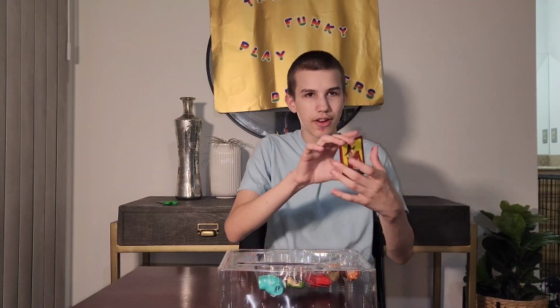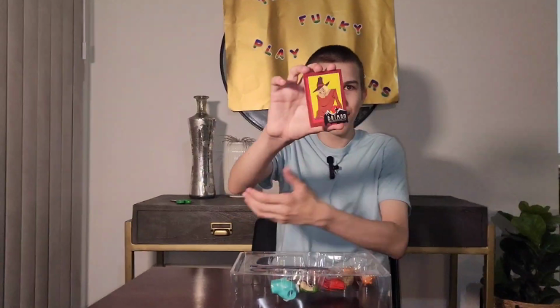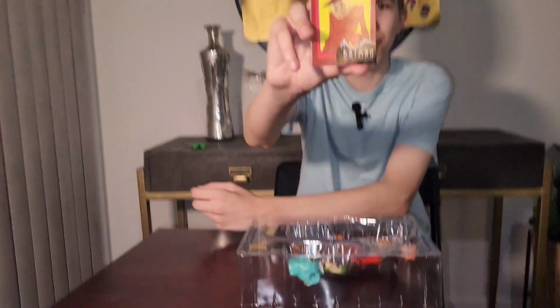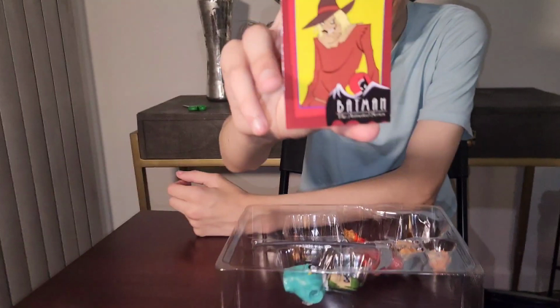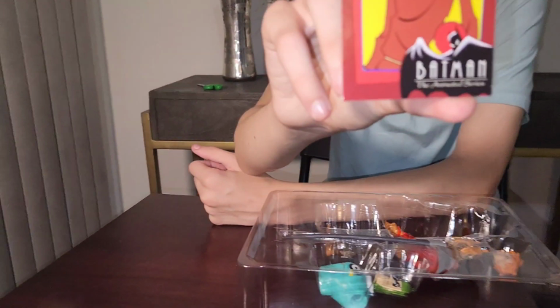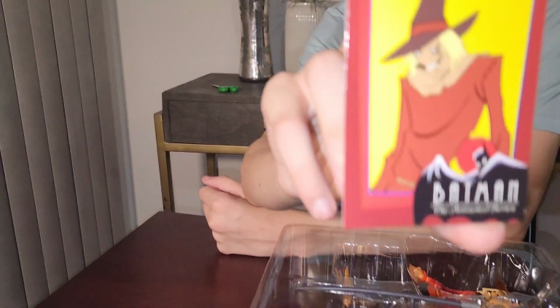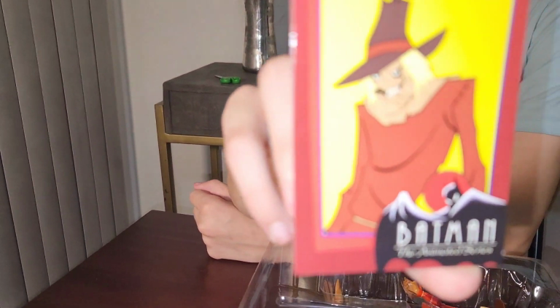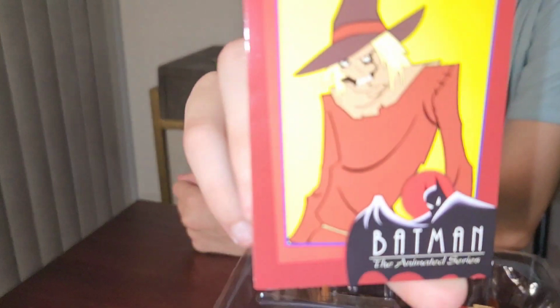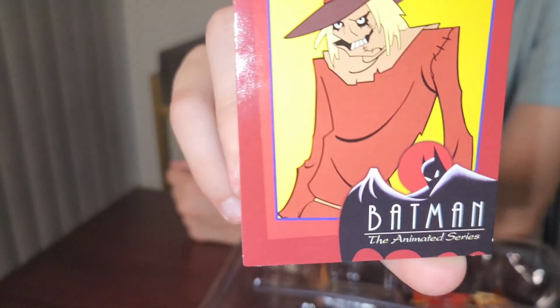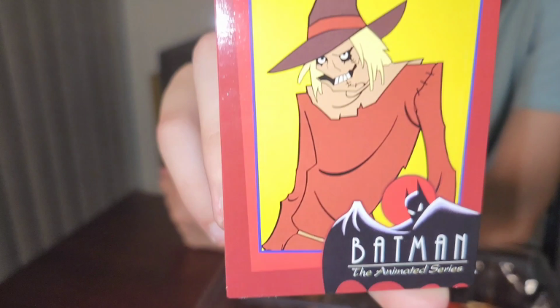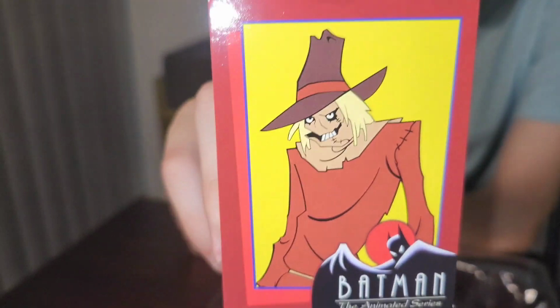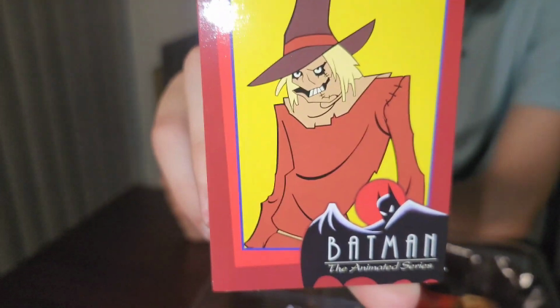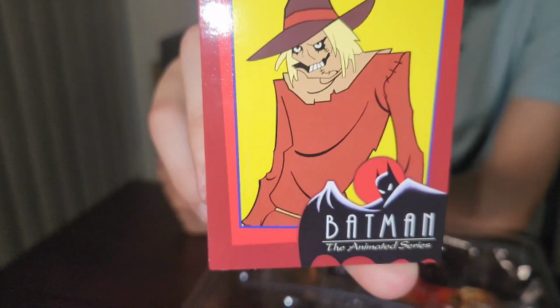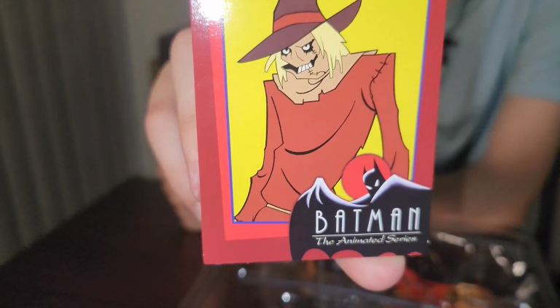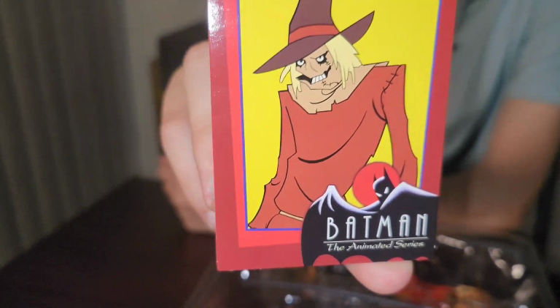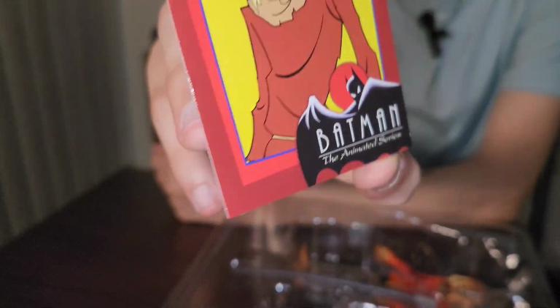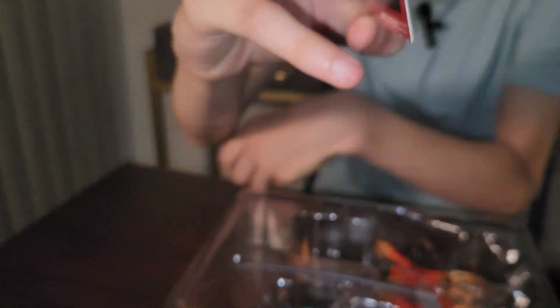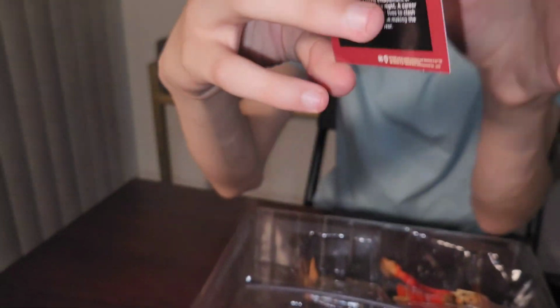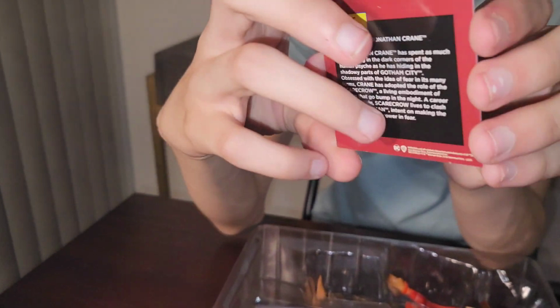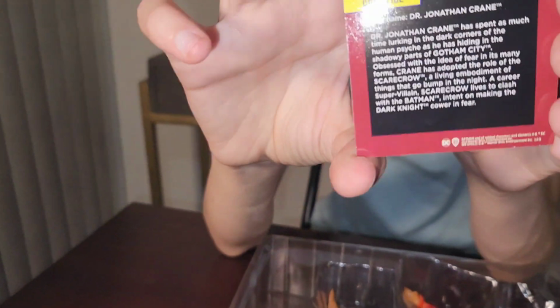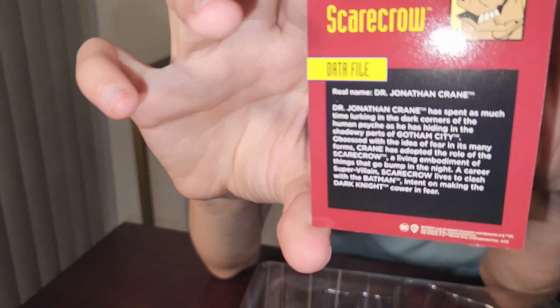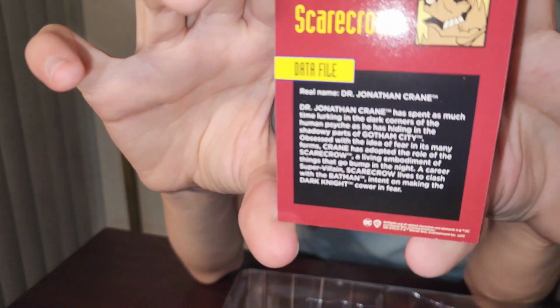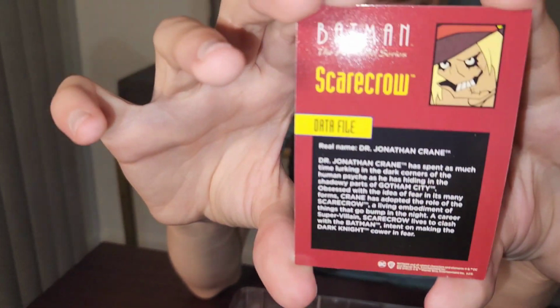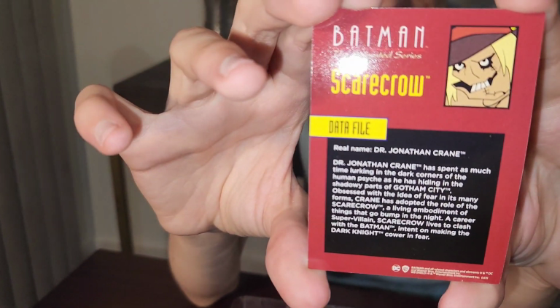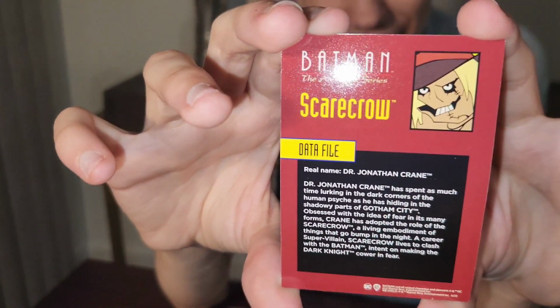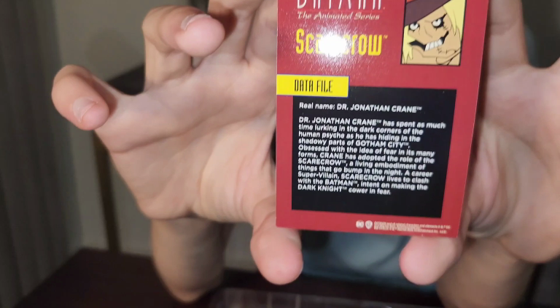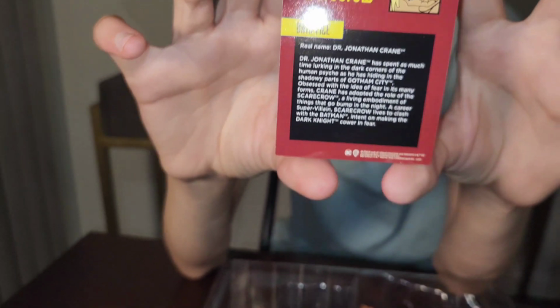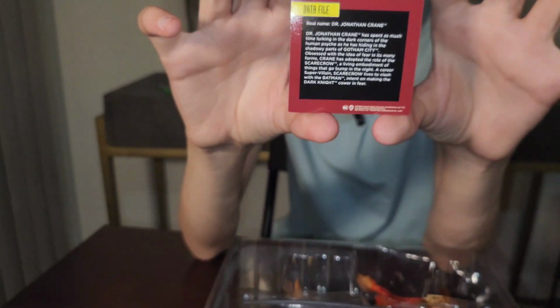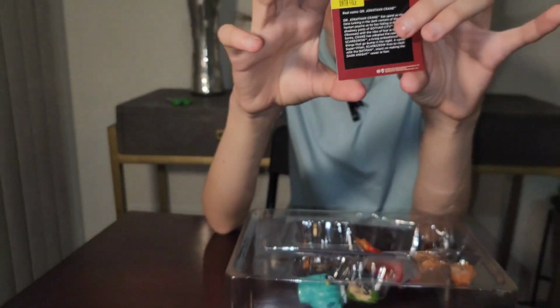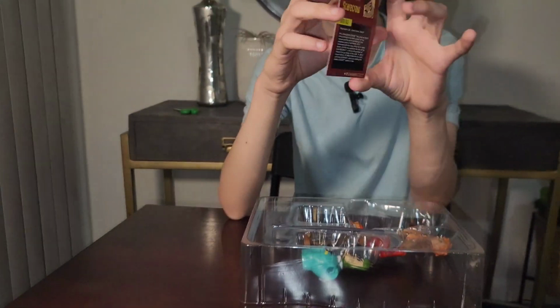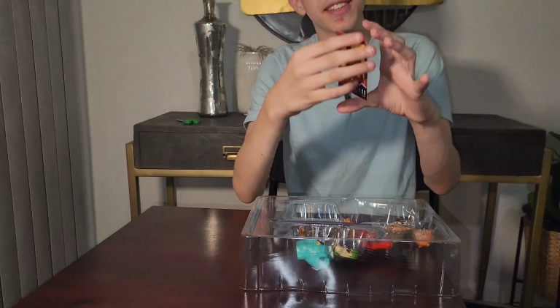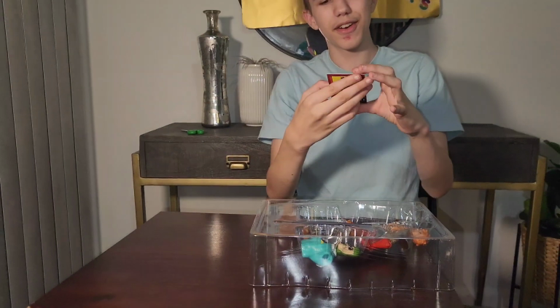Here's the card with the cool art on it. This is my favorite looking Scarecrow. I don't really like the season three looking Scarecrow.